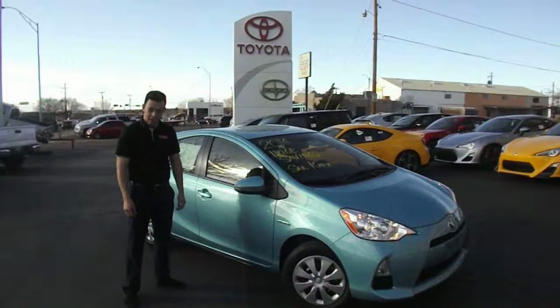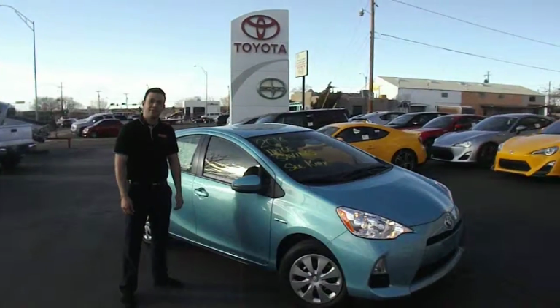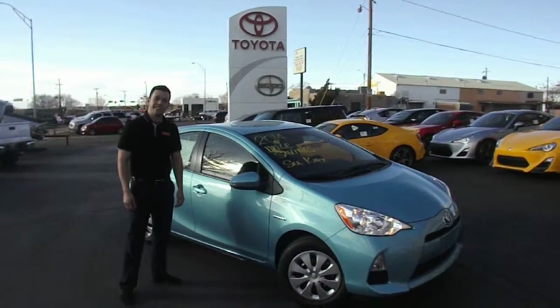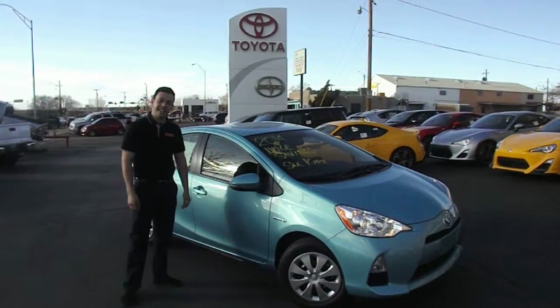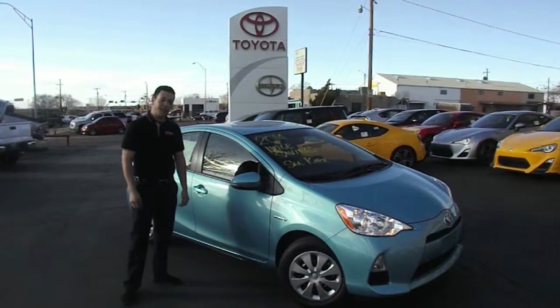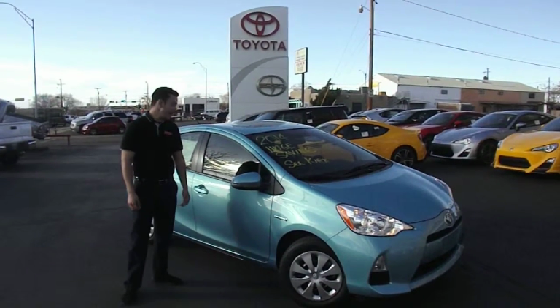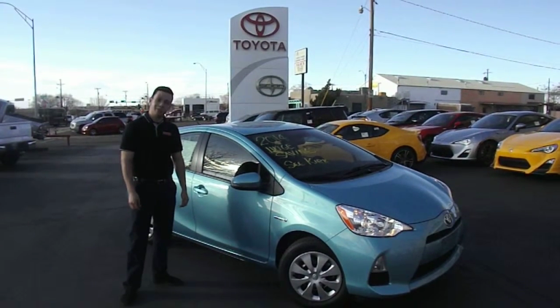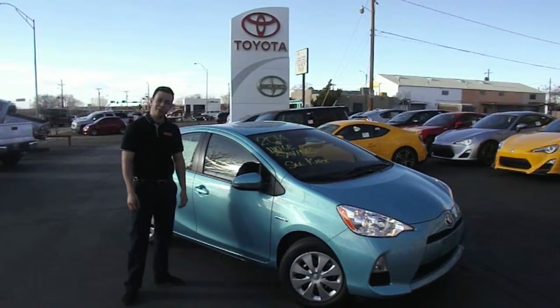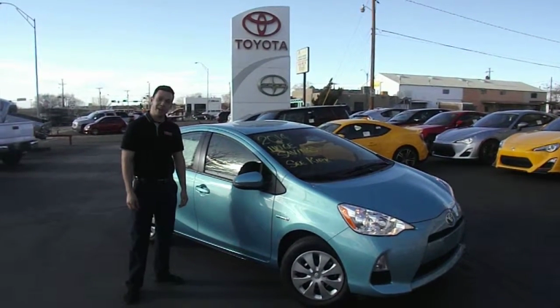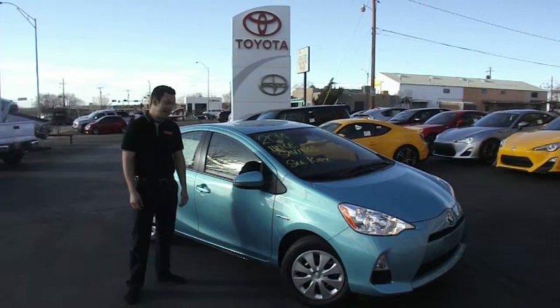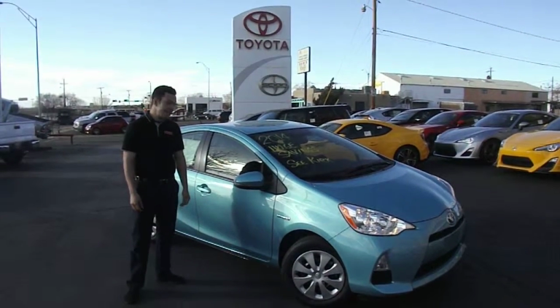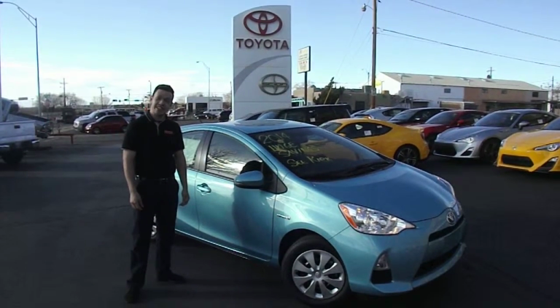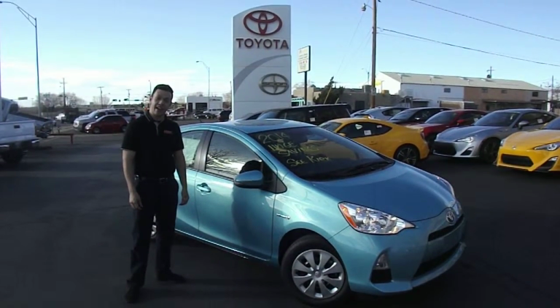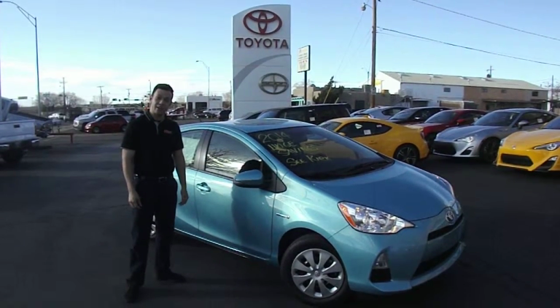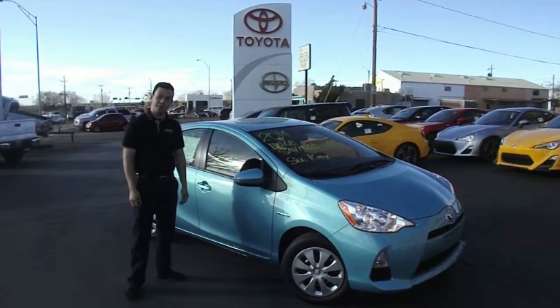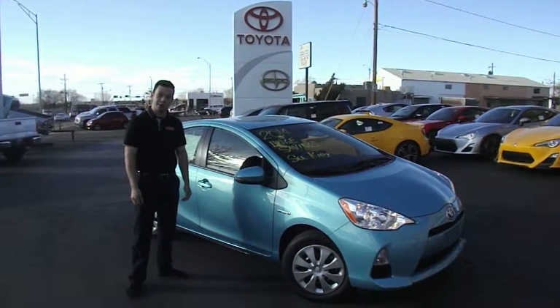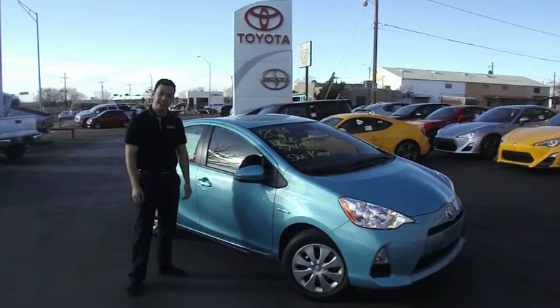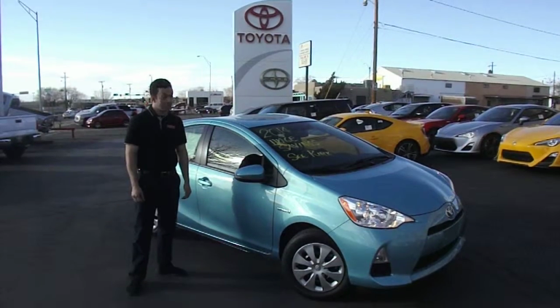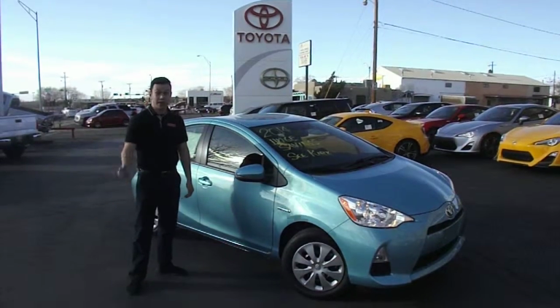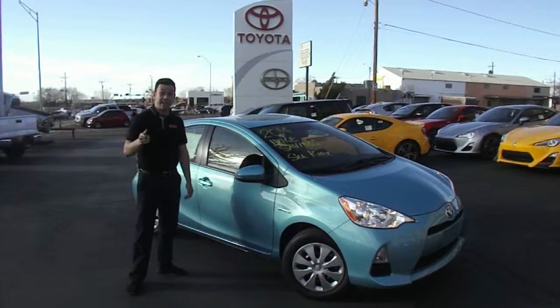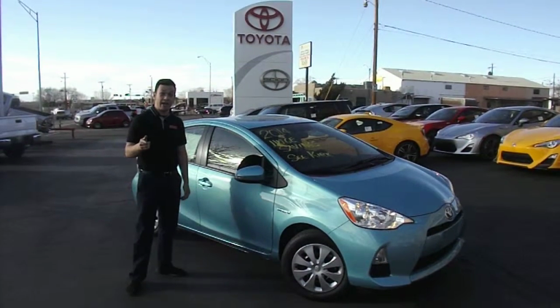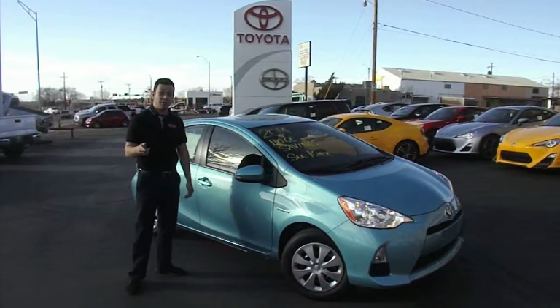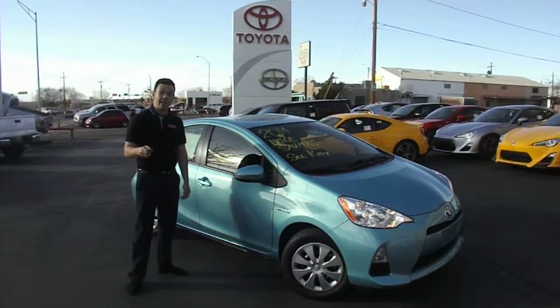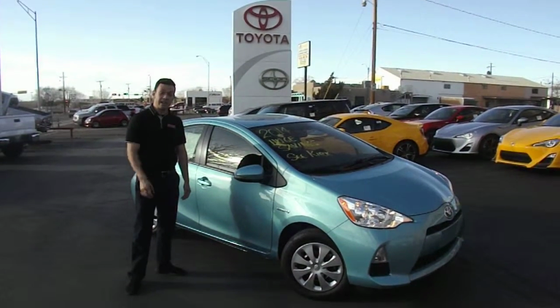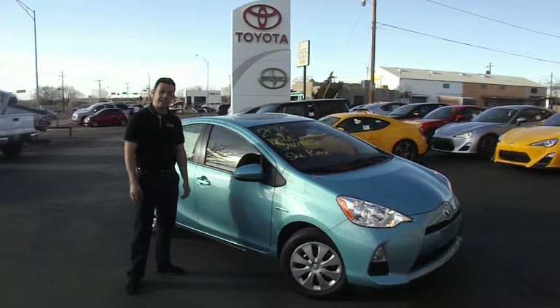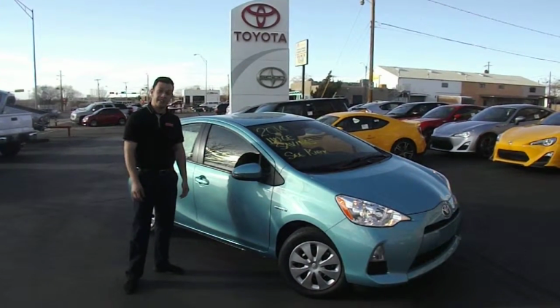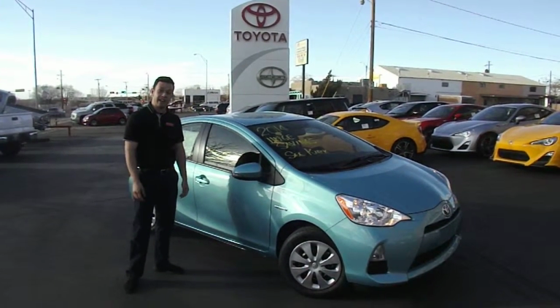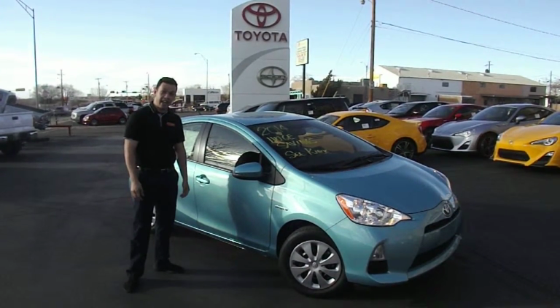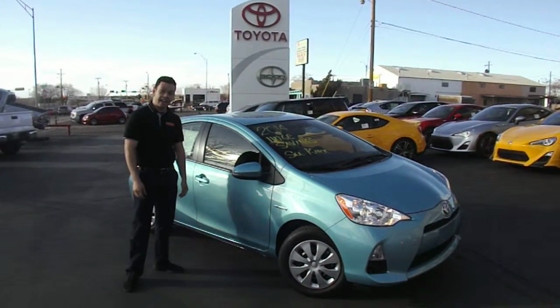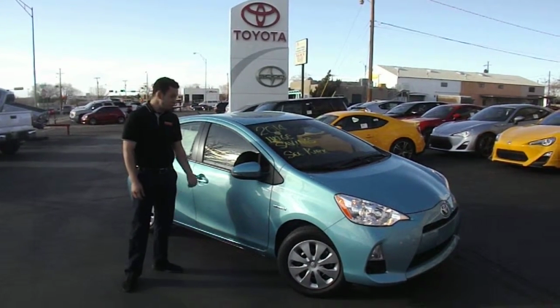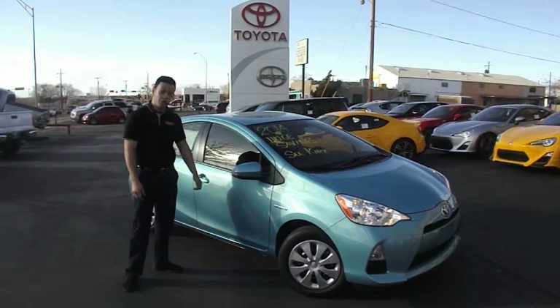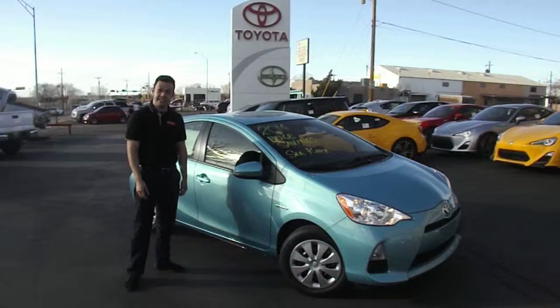Hey folks, Dylan here, back at Beaver Toyota, and we still have 2014 Prius C's. So come on down for our end of winter savings event, and come drive one today.